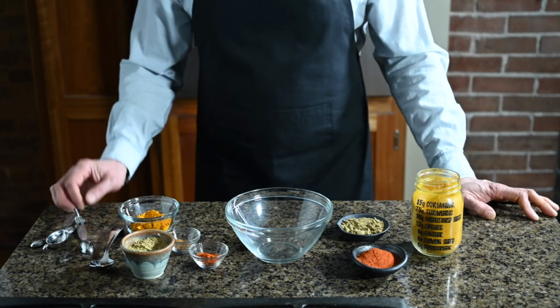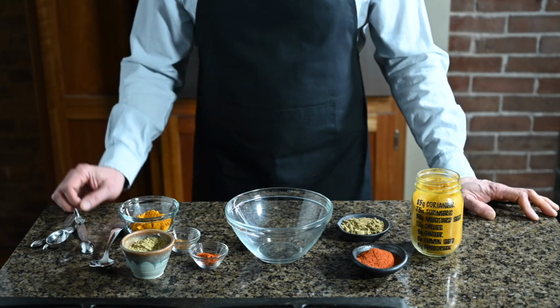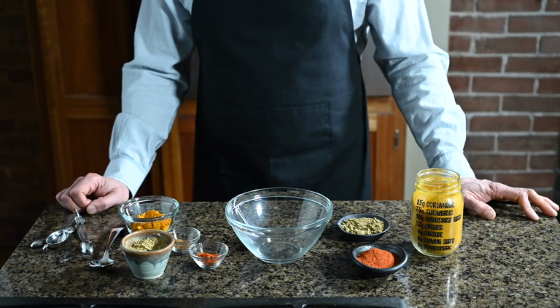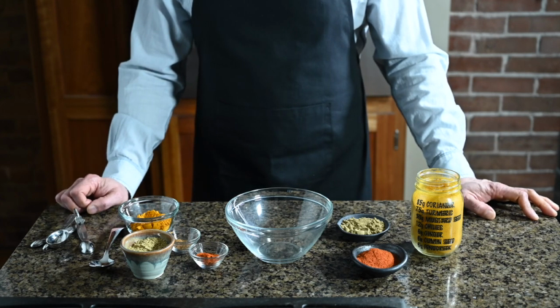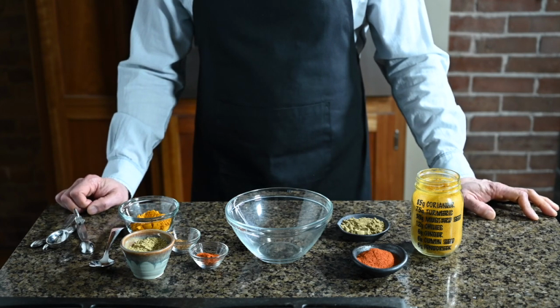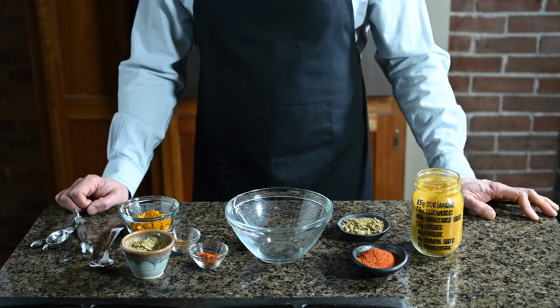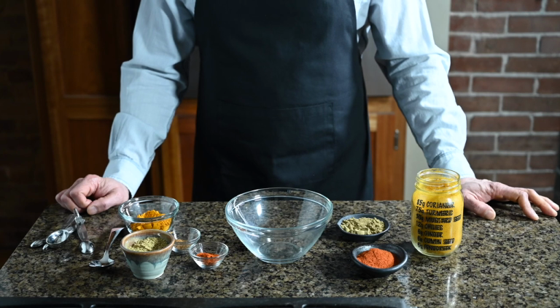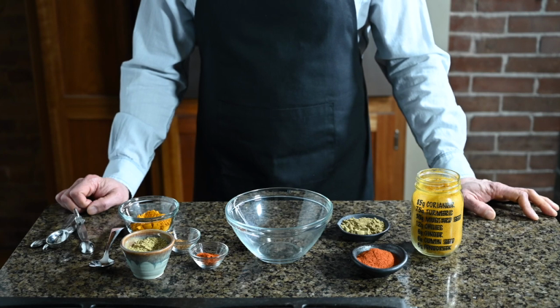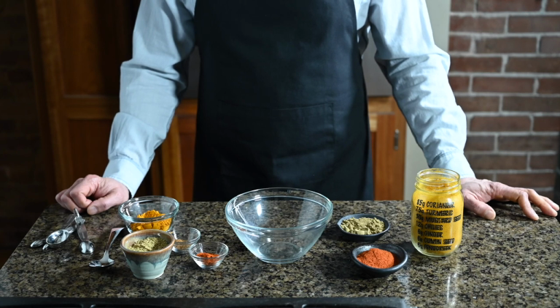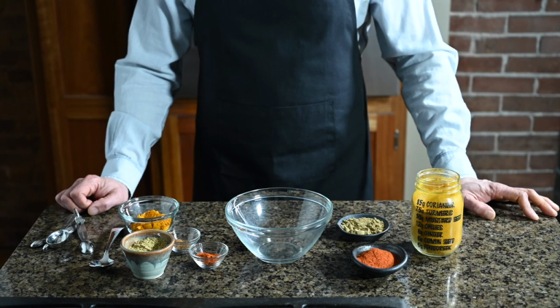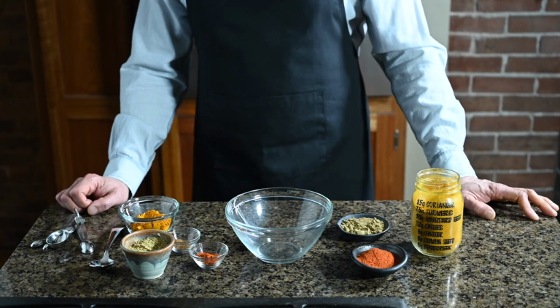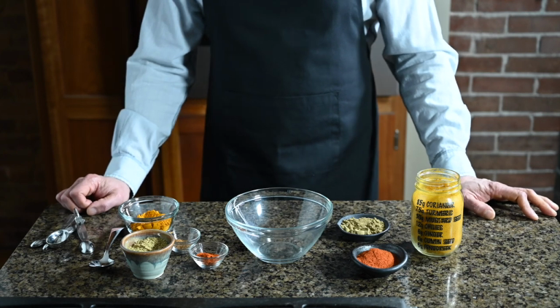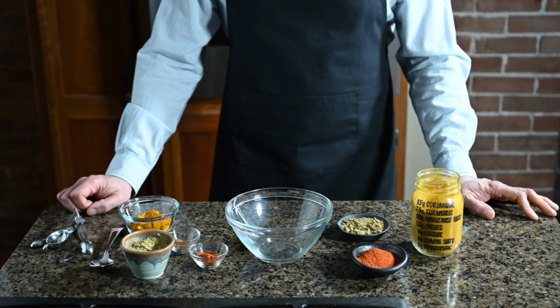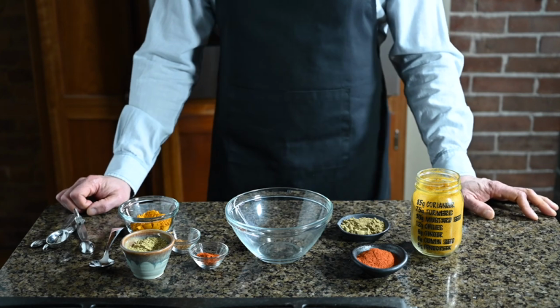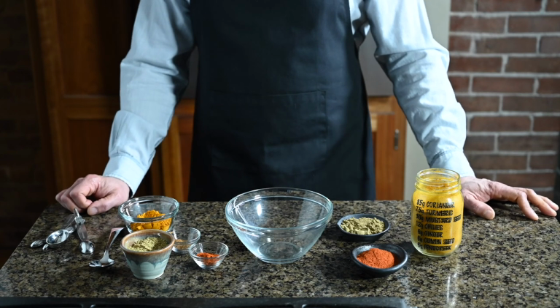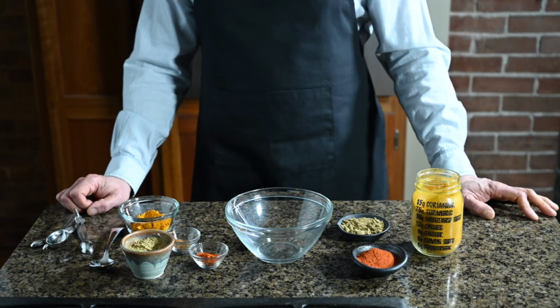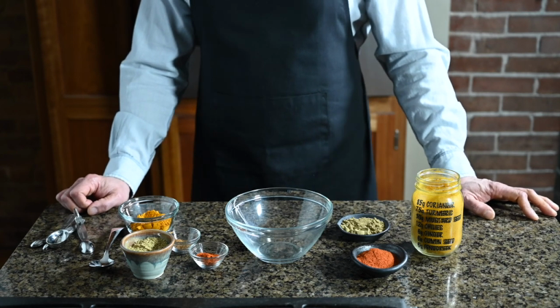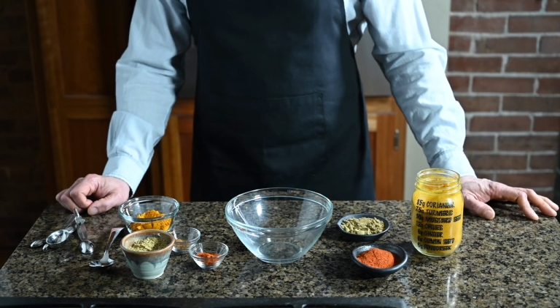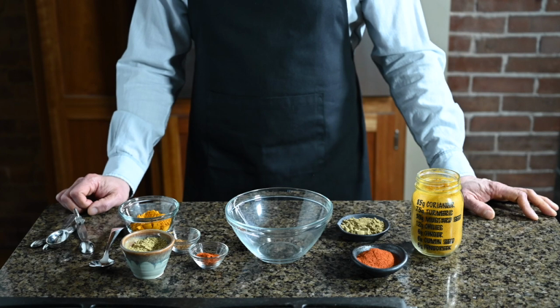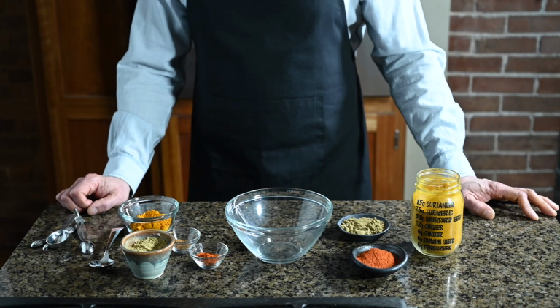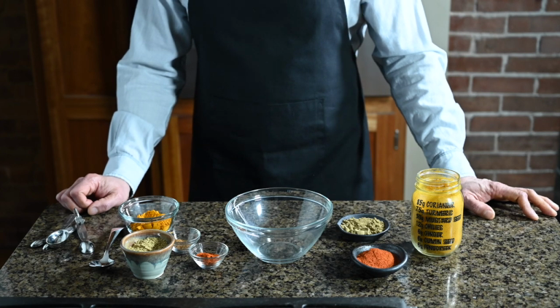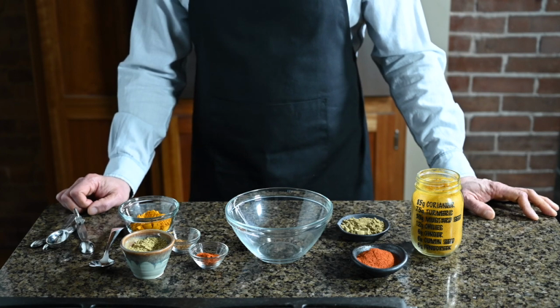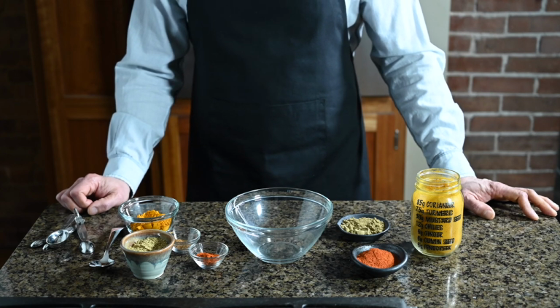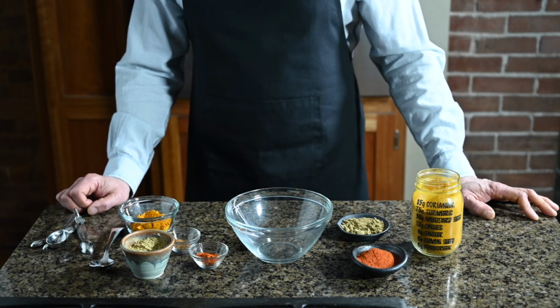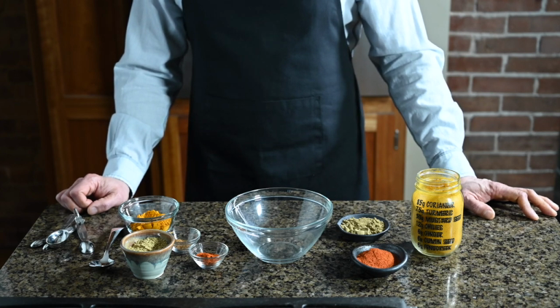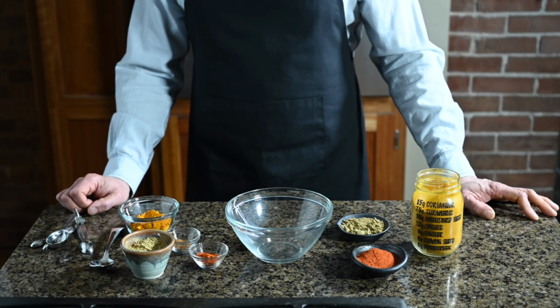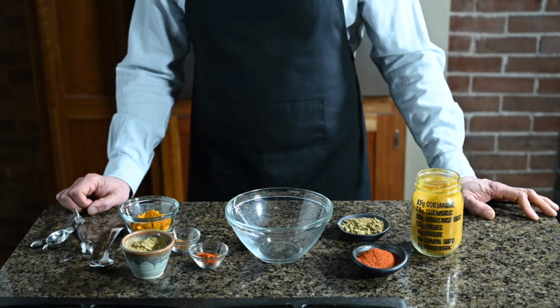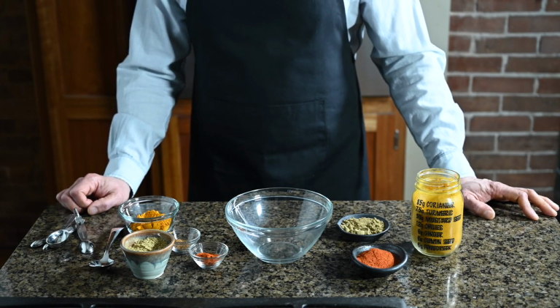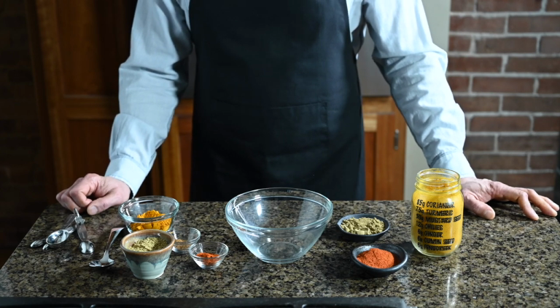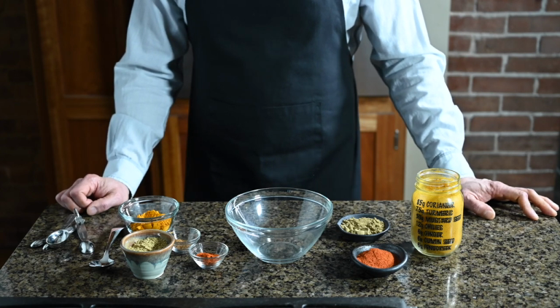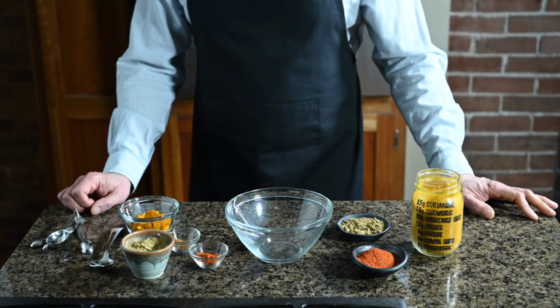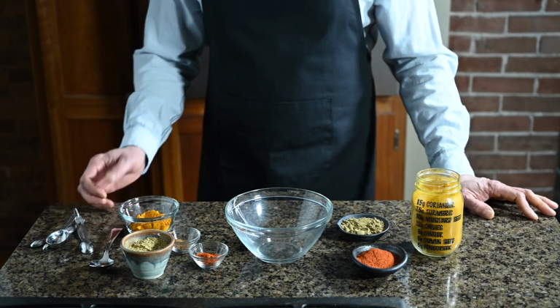Spice mix powder is just a blend of spices that Indian restaurants use to speed things up. Think of it as the foundation, the base spices you're going to use to build your curries. Save you the trouble of mixing the same six spices over and over again. That's literally all this is. The base spice layer.